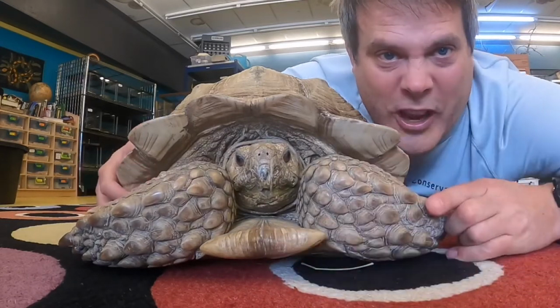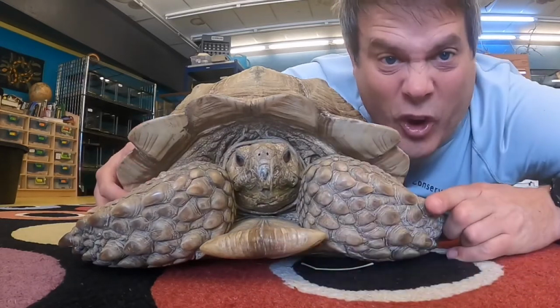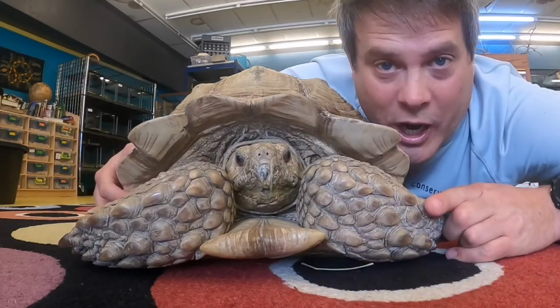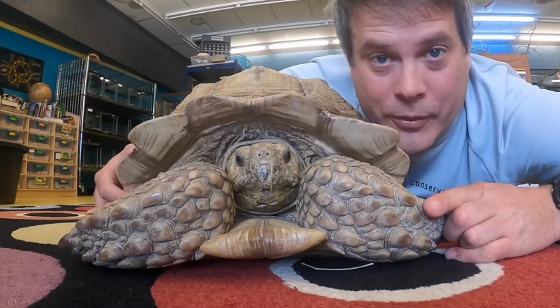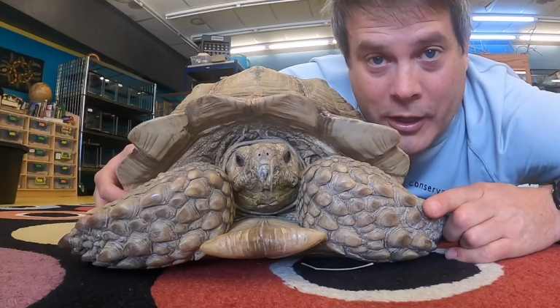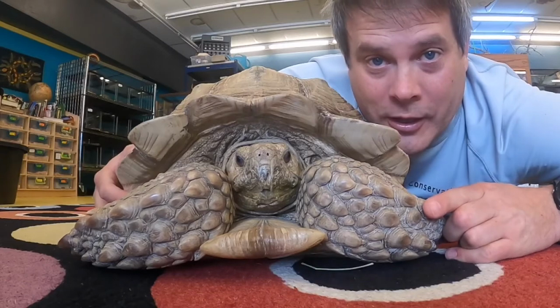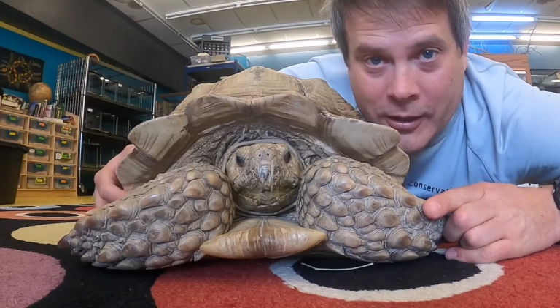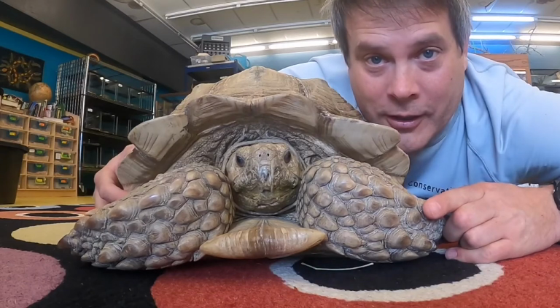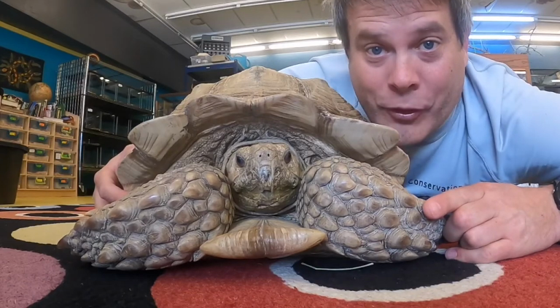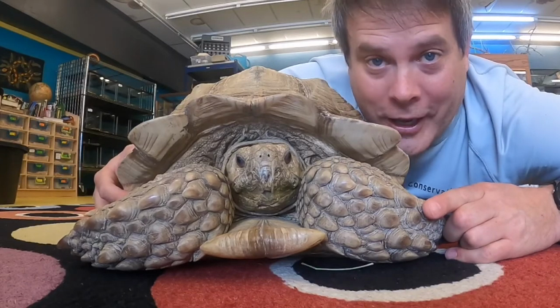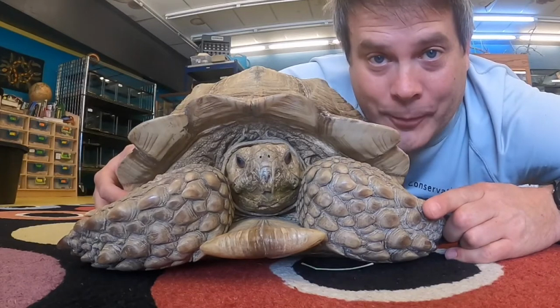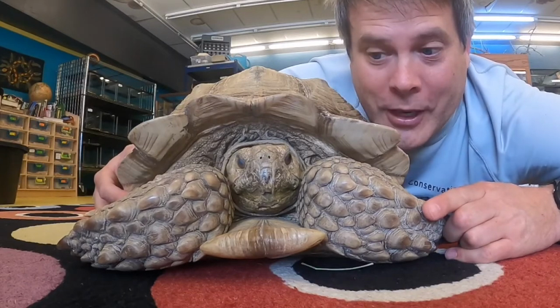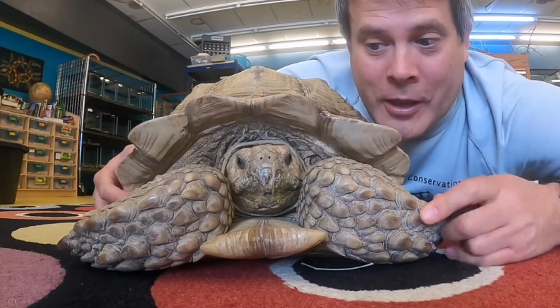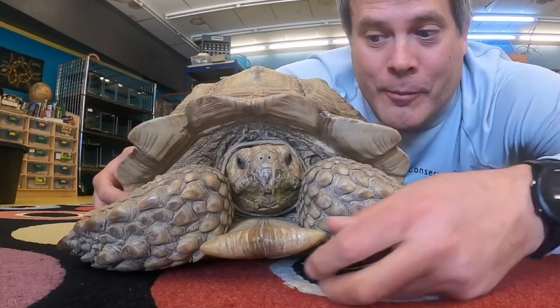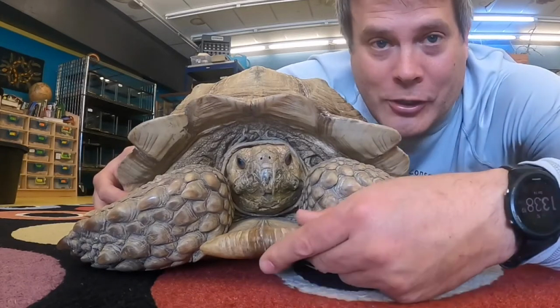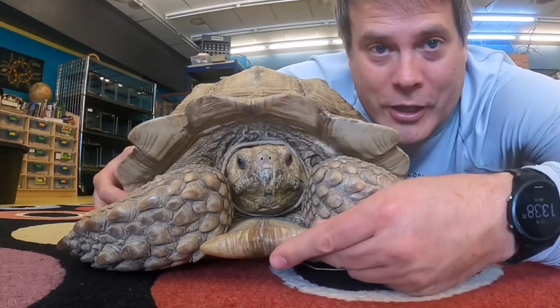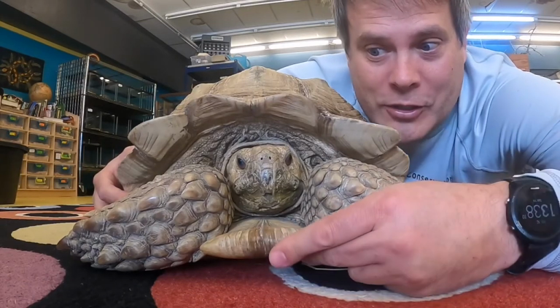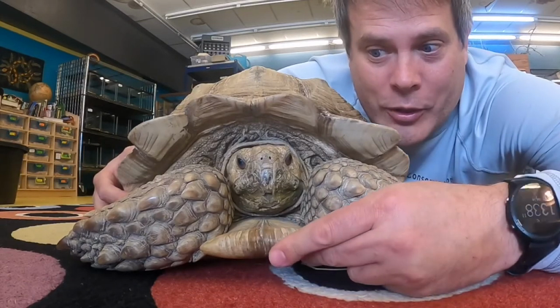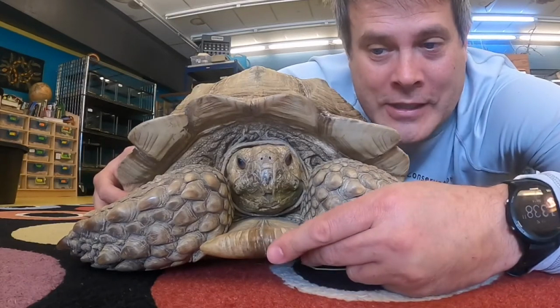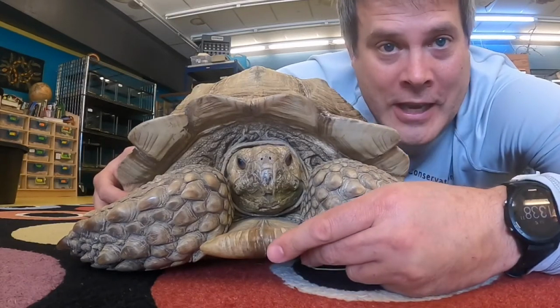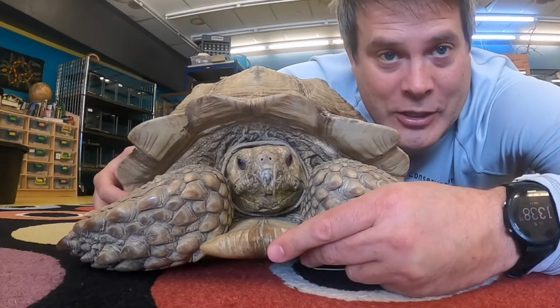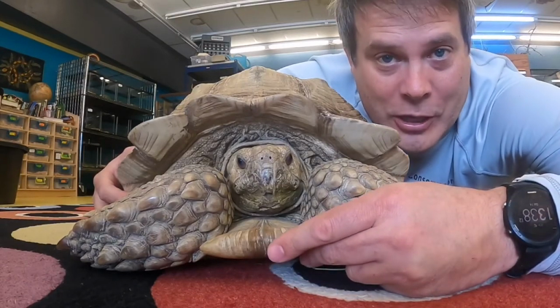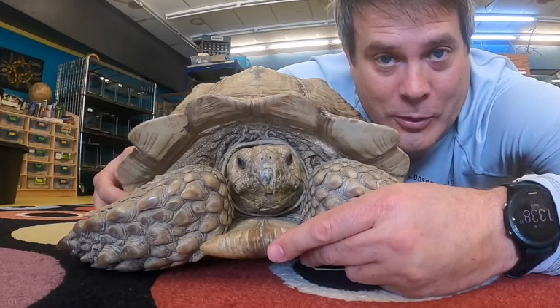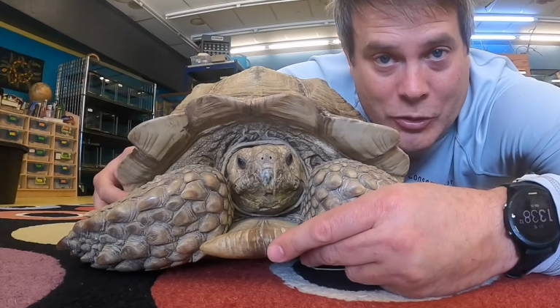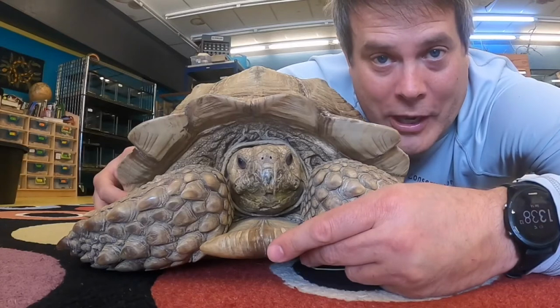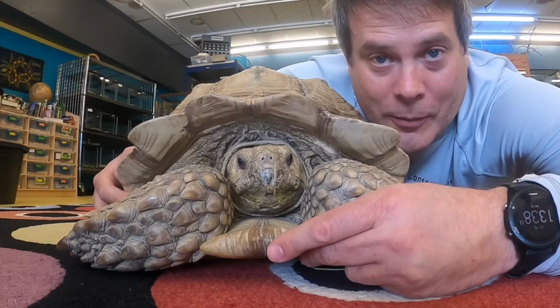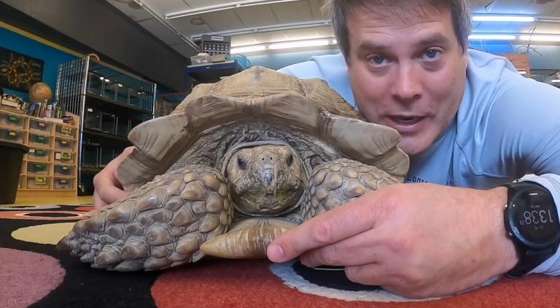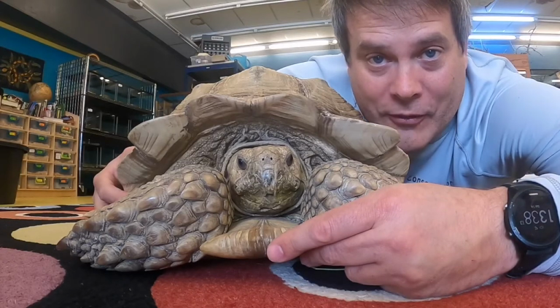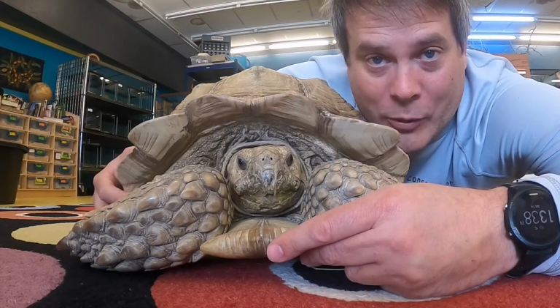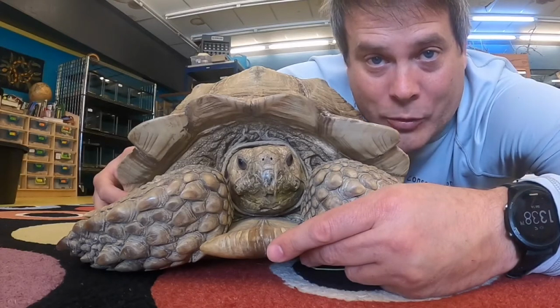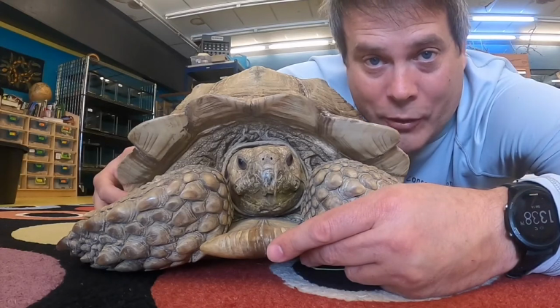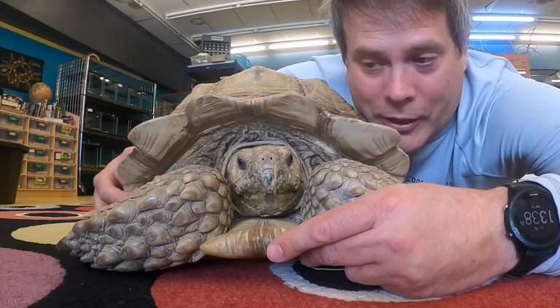What are they for? They're for fighting. Male tortoises grow these, and they use them to try and compete and fight with their rival males.